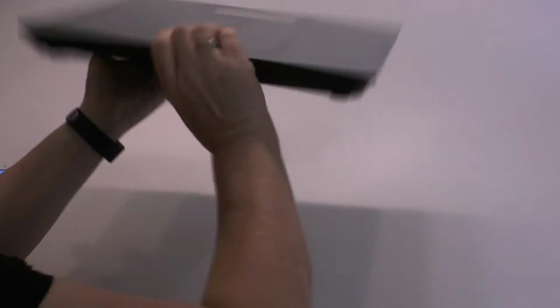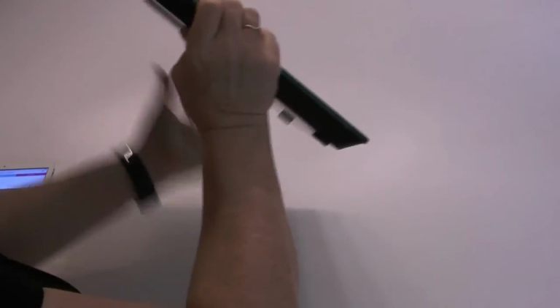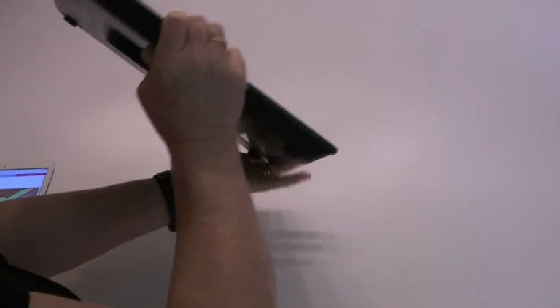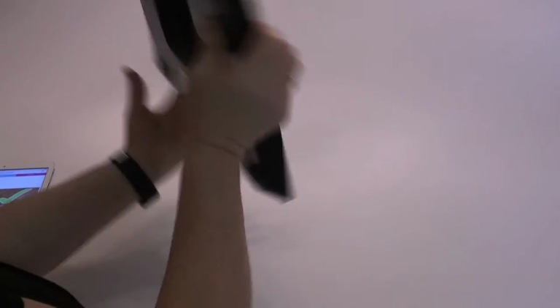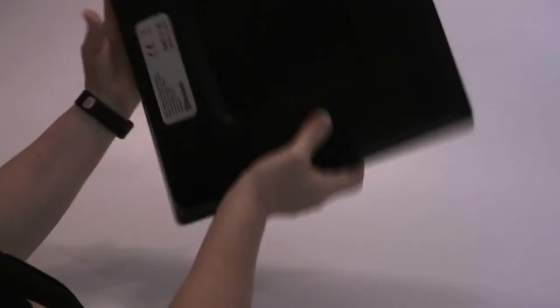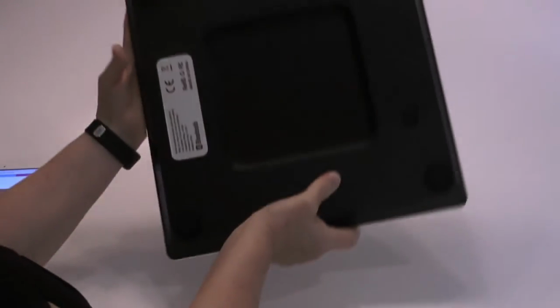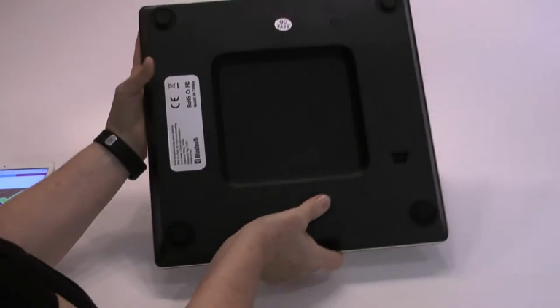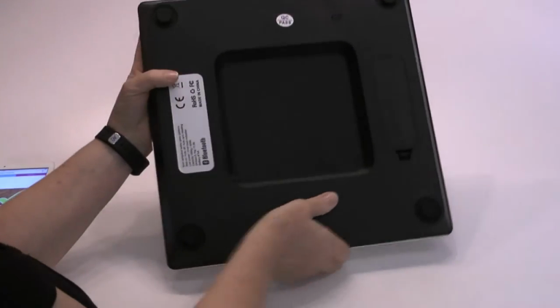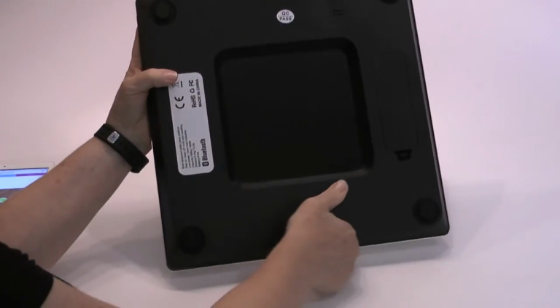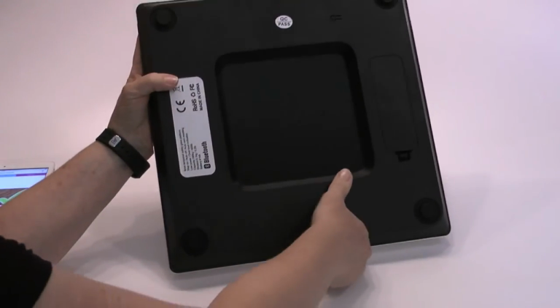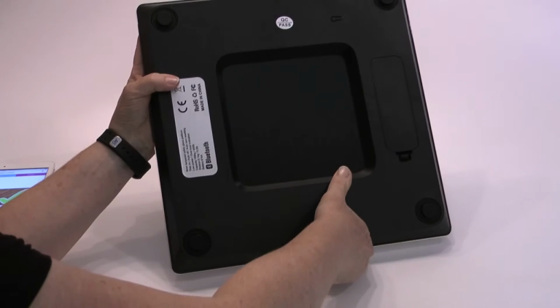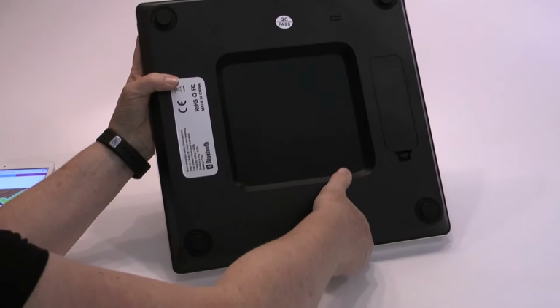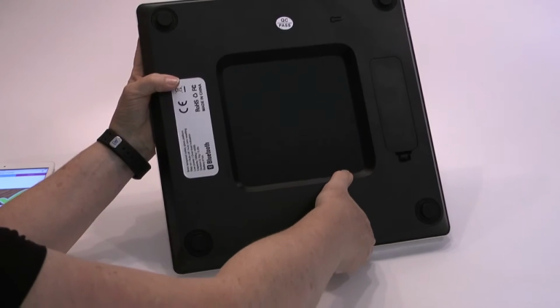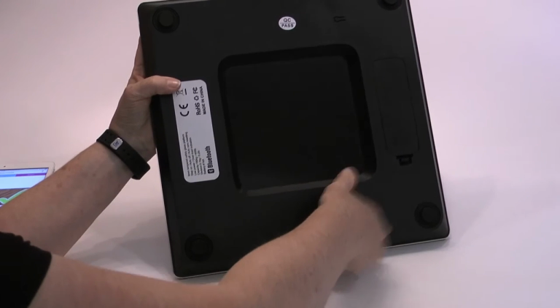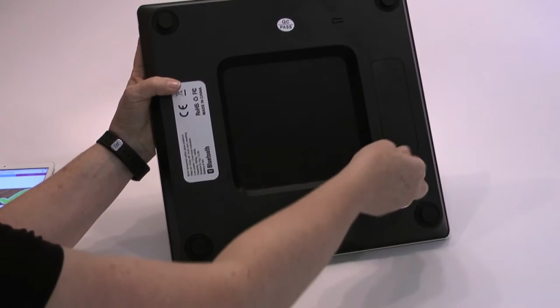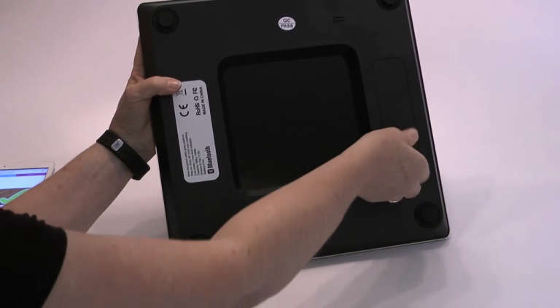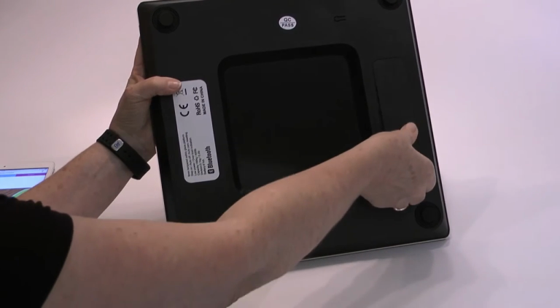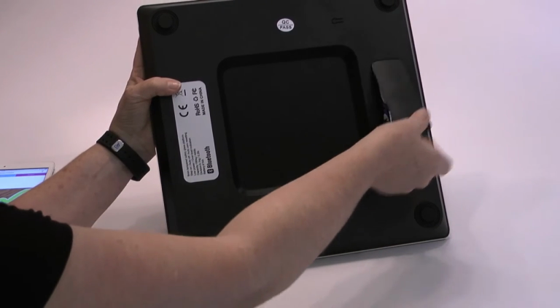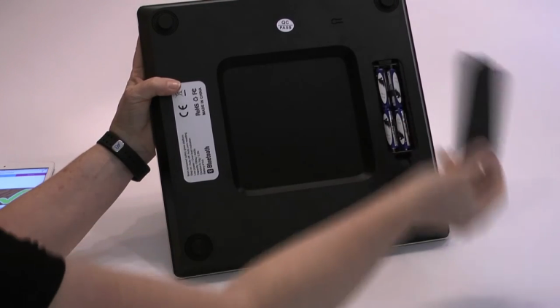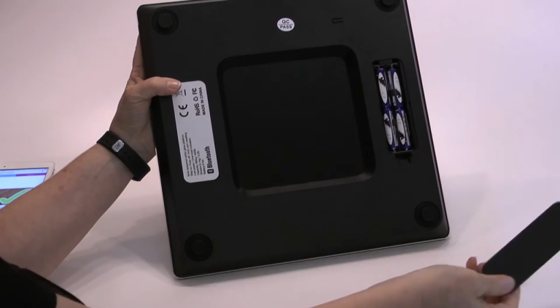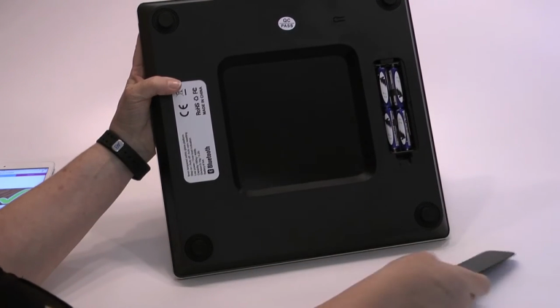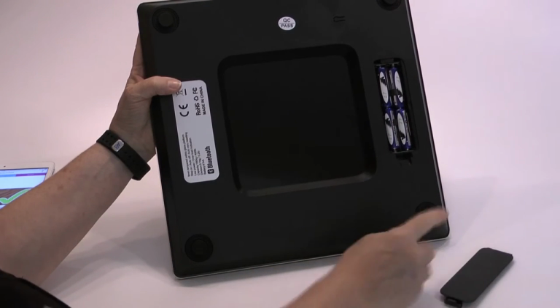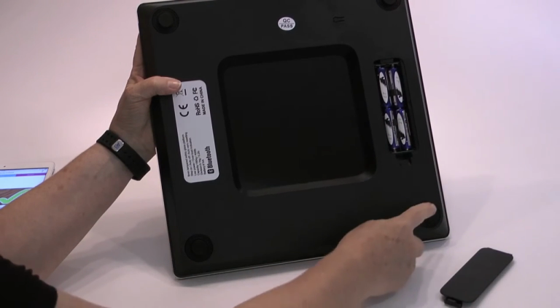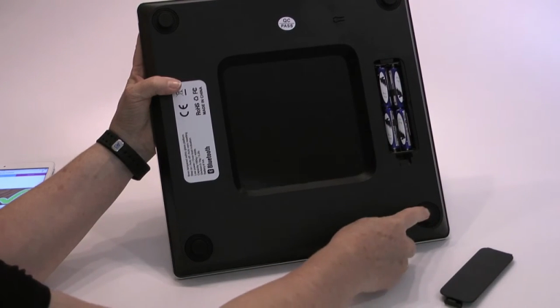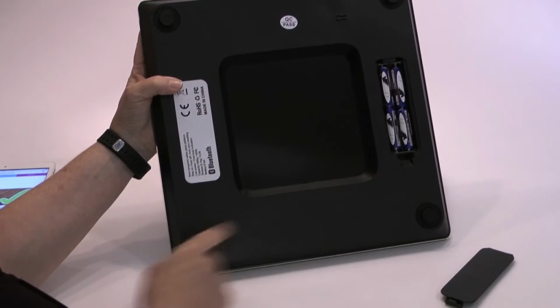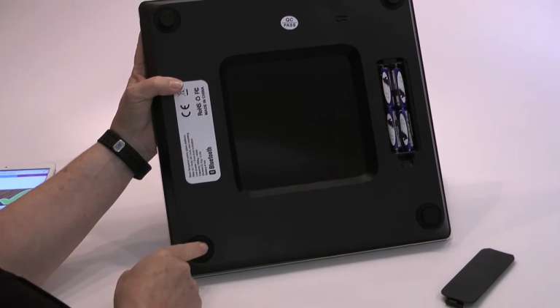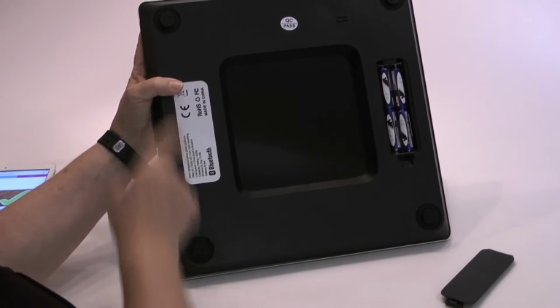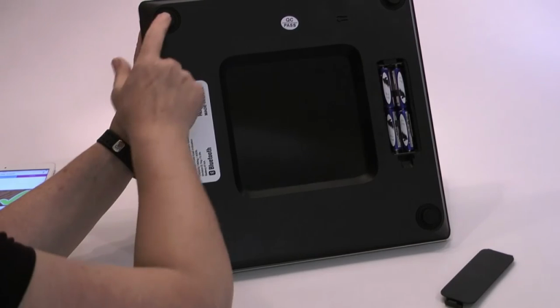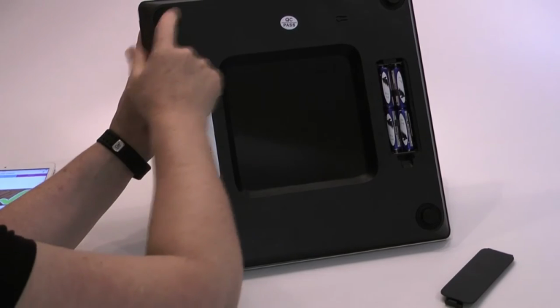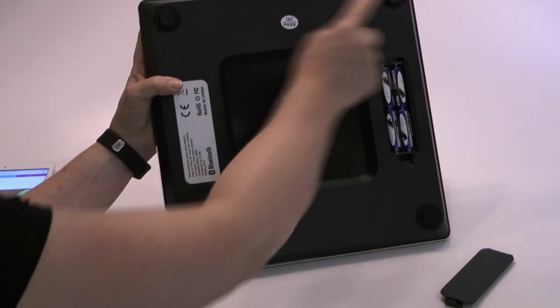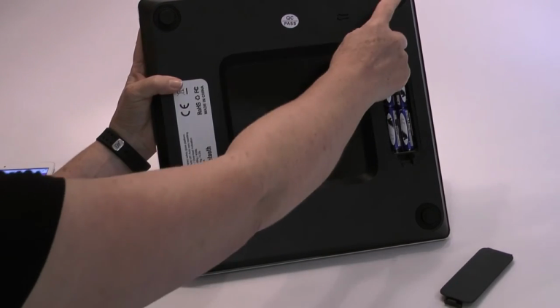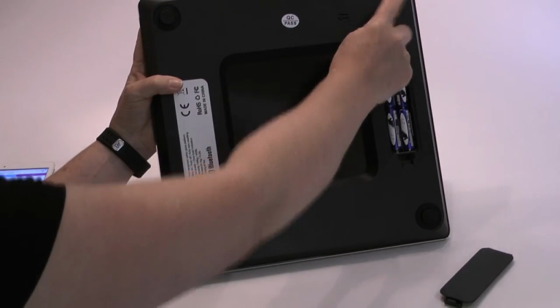Batteries are replaced in this compartment here, and these are the four feet or strain gauges on the outside, which need to be kept level.